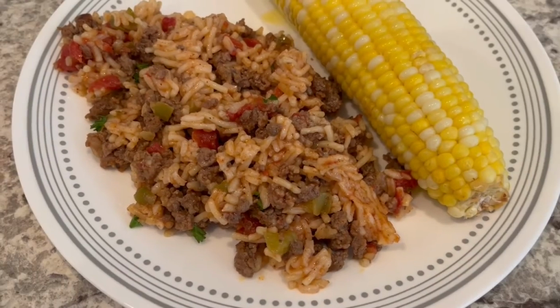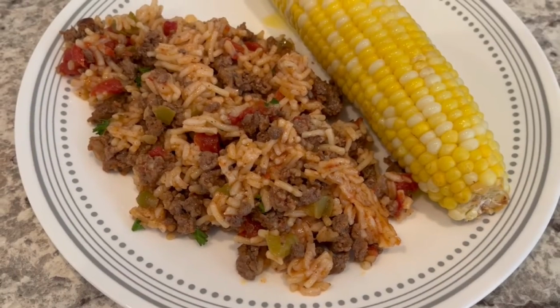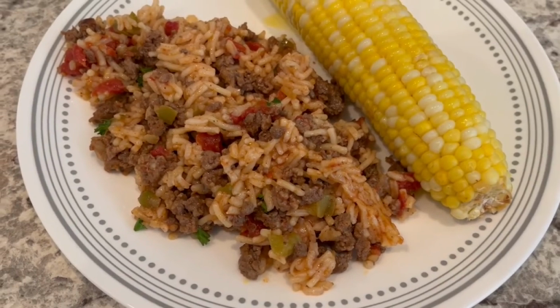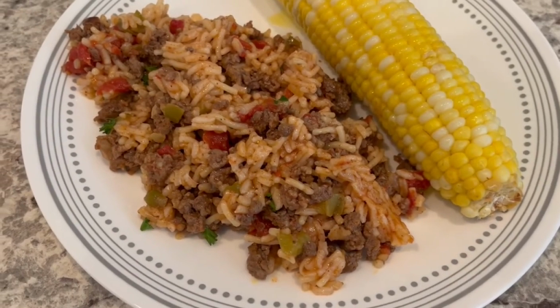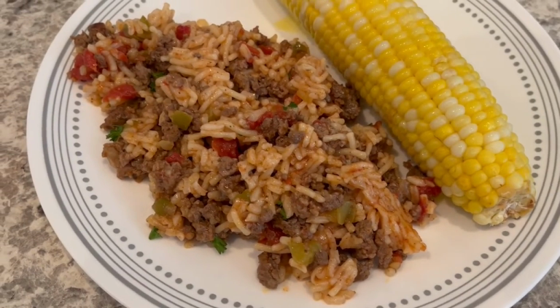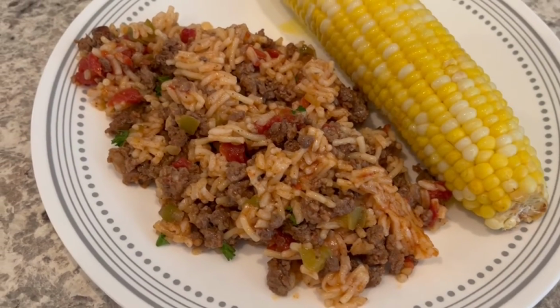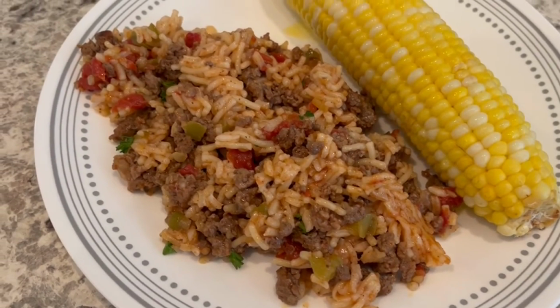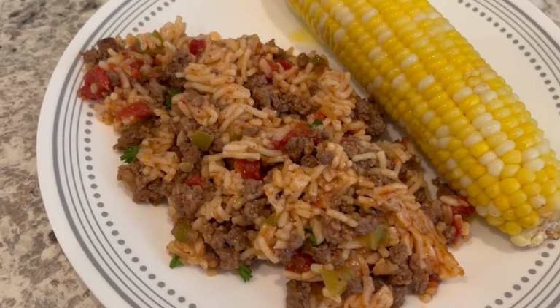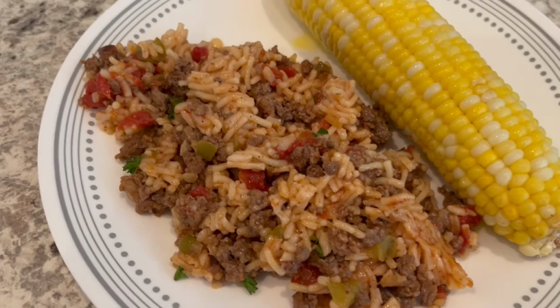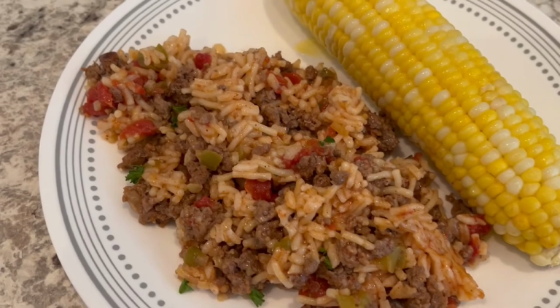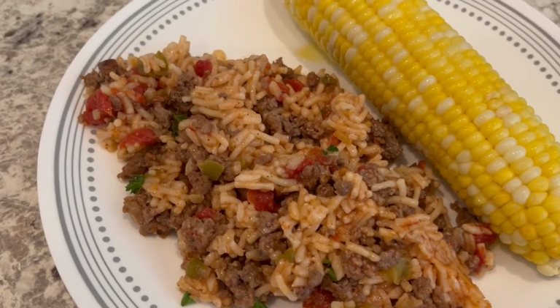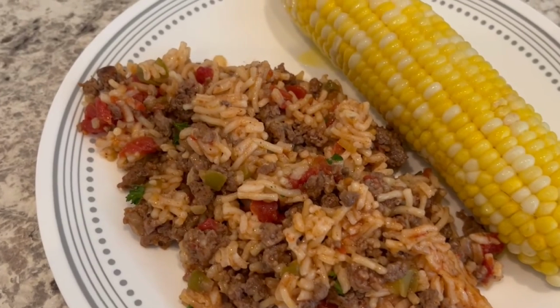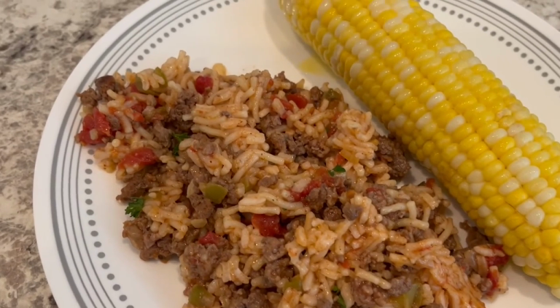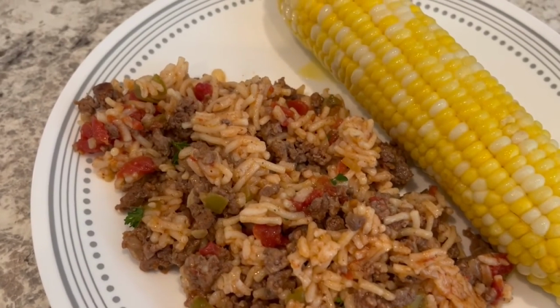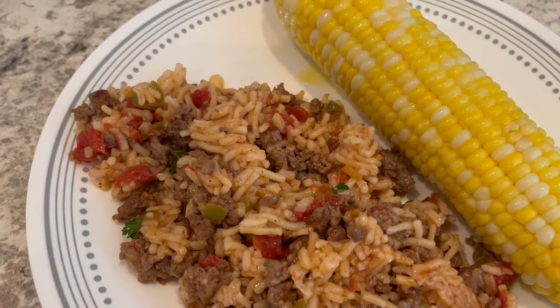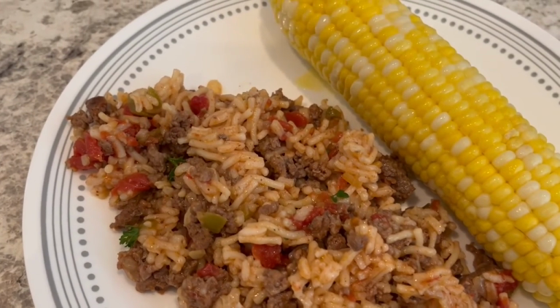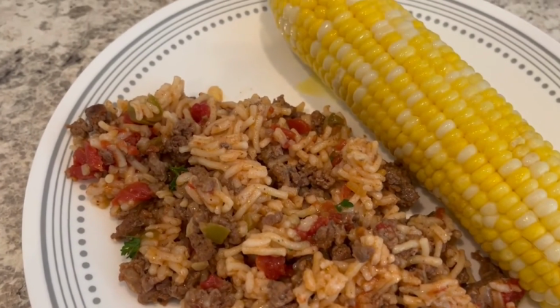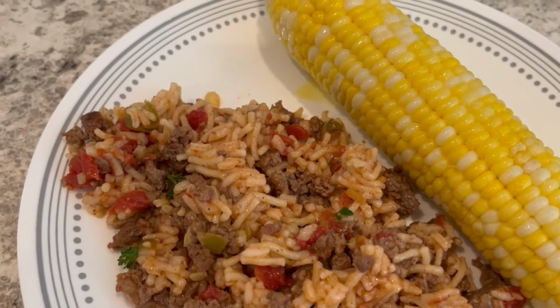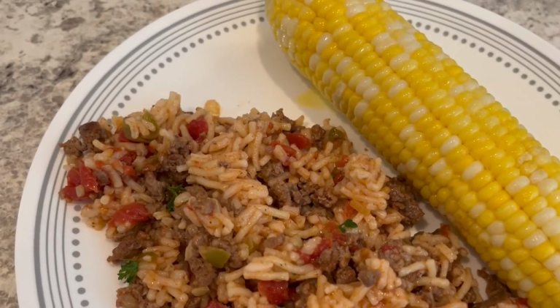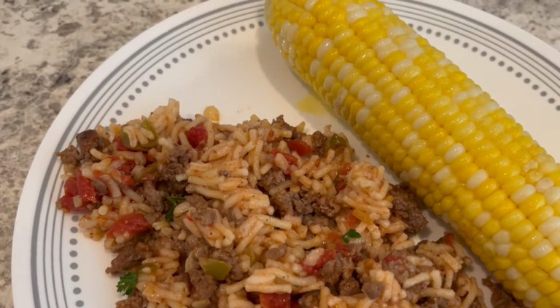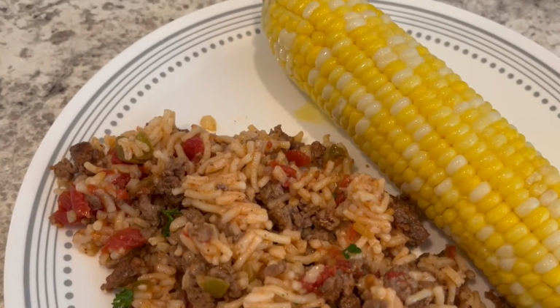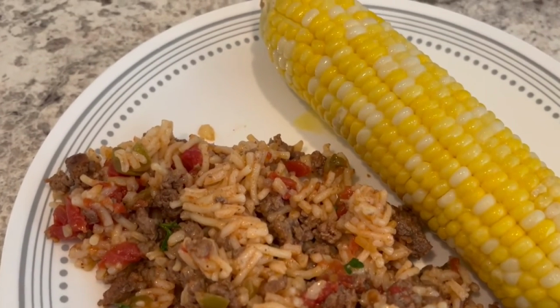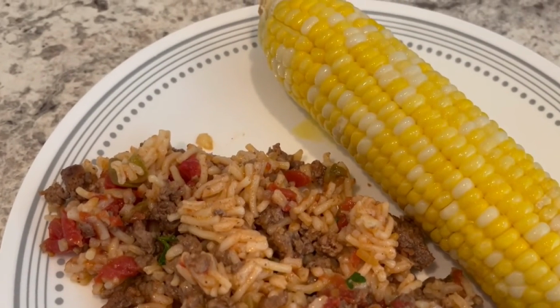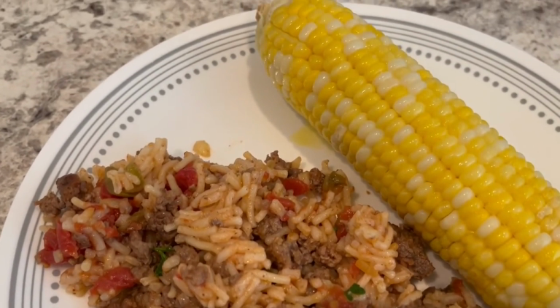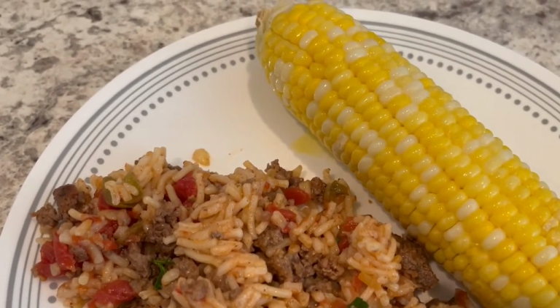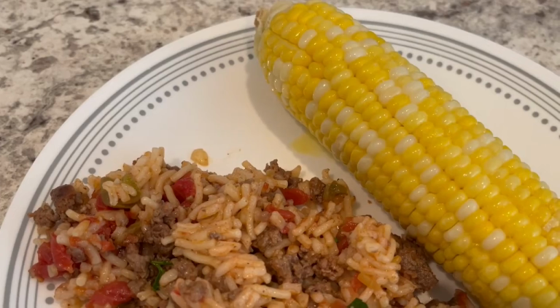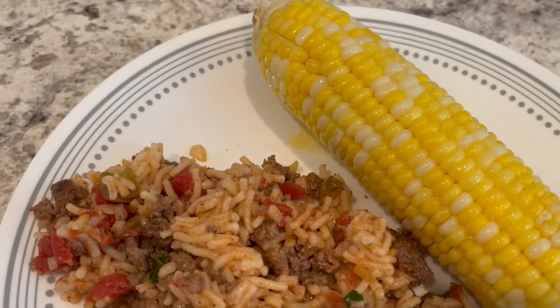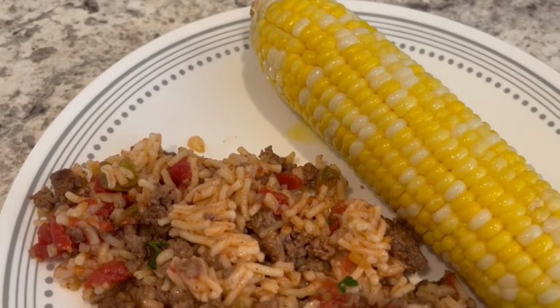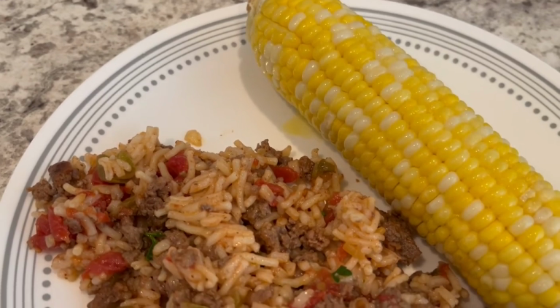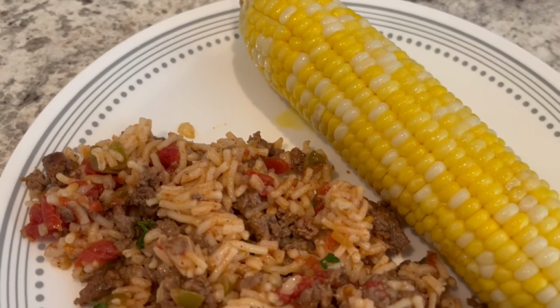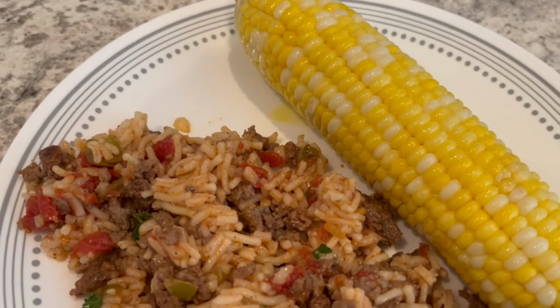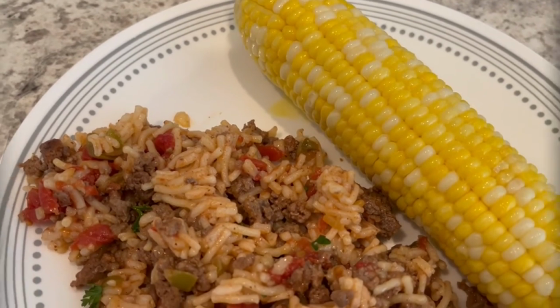Here is everything all plated up. Super quick and easy. I am serving this with some fresh buttered and salted corn.